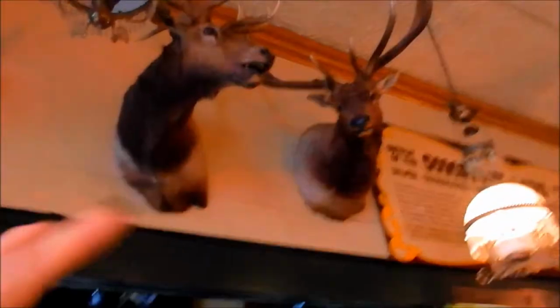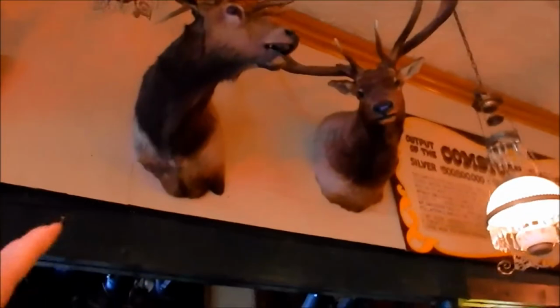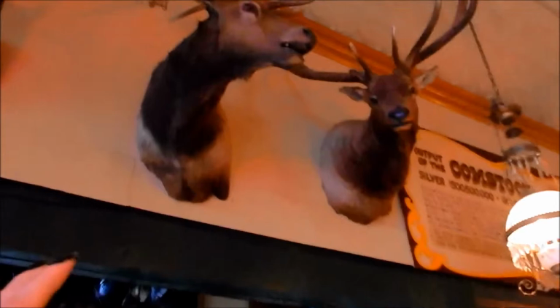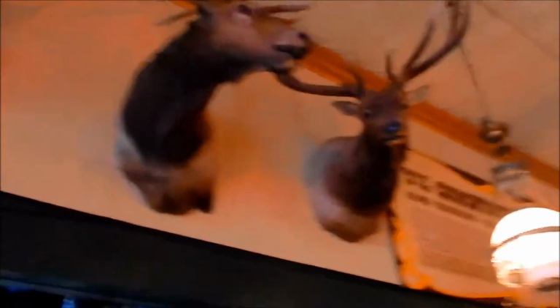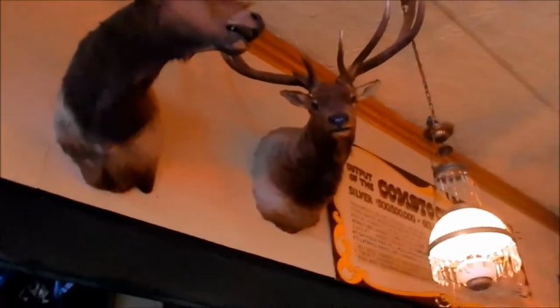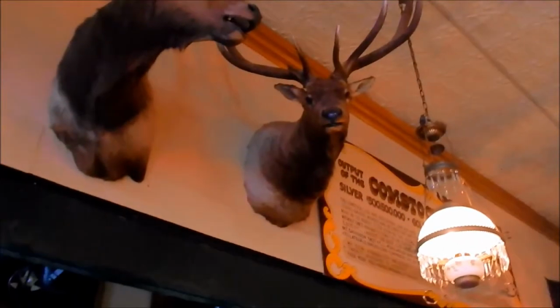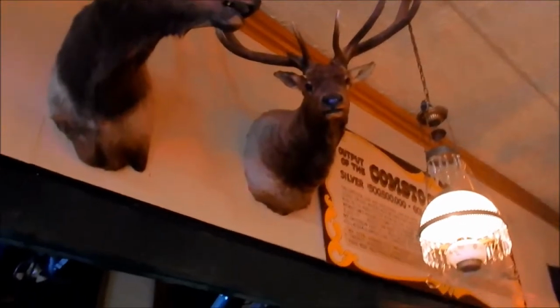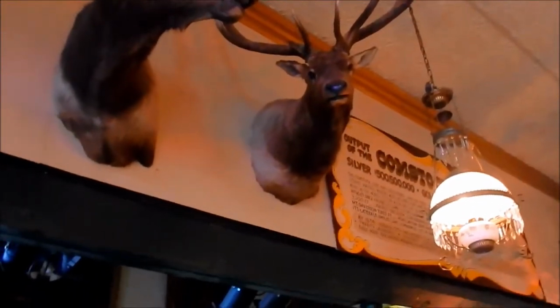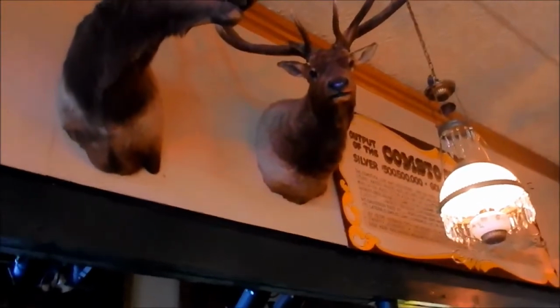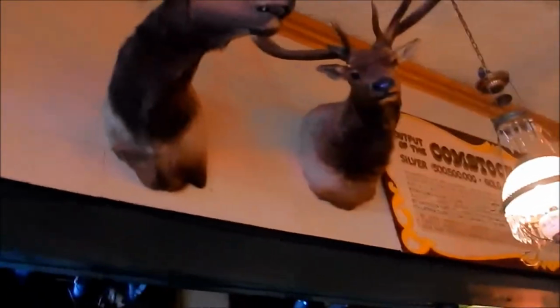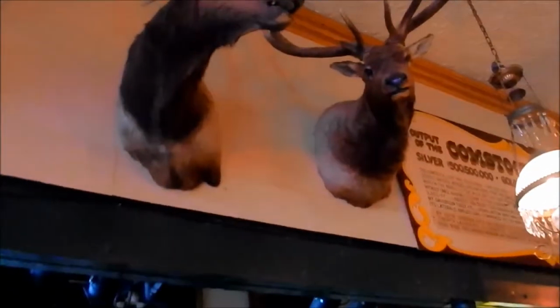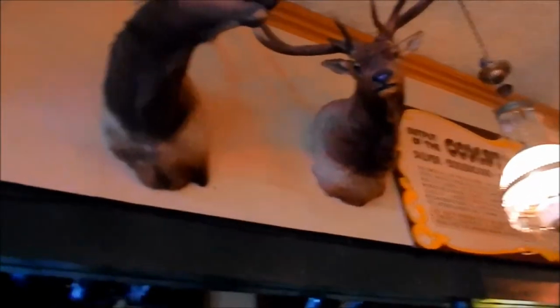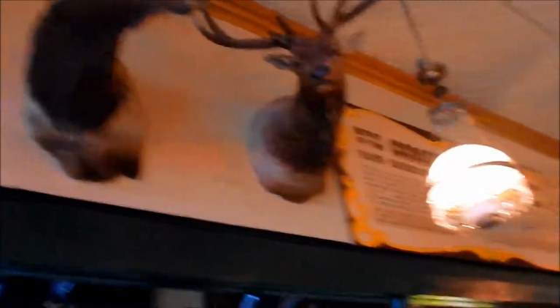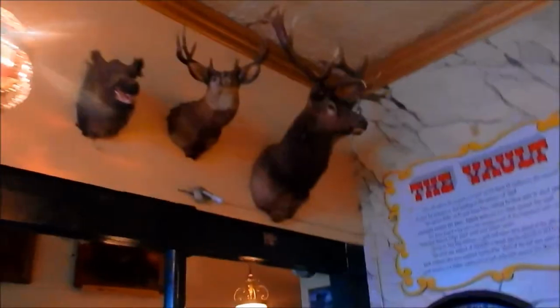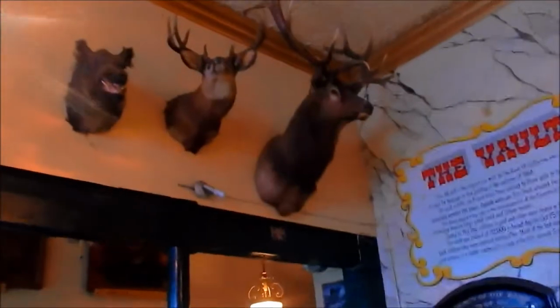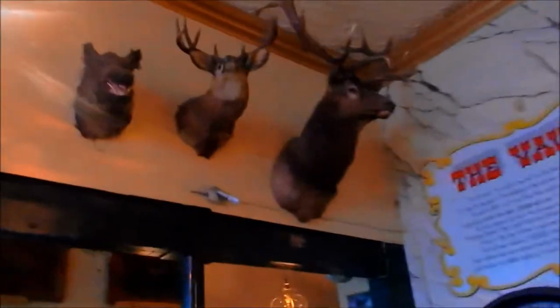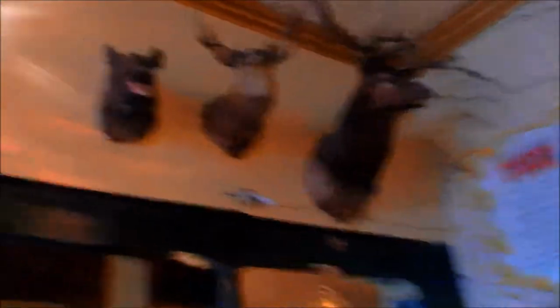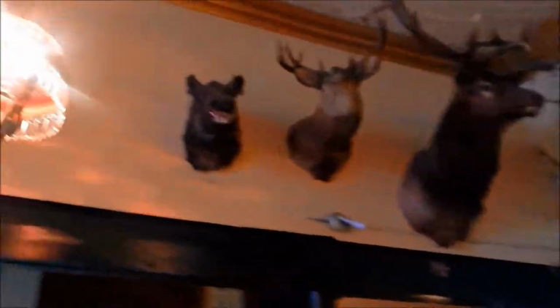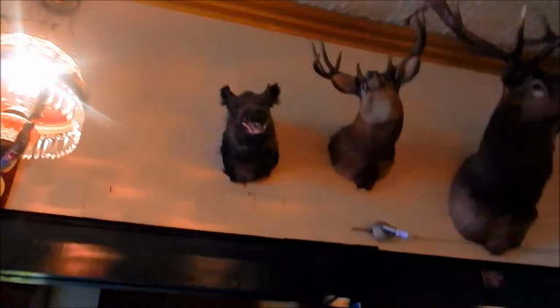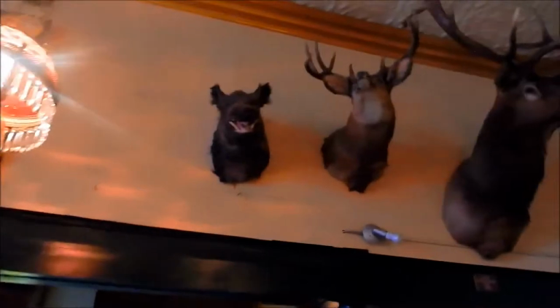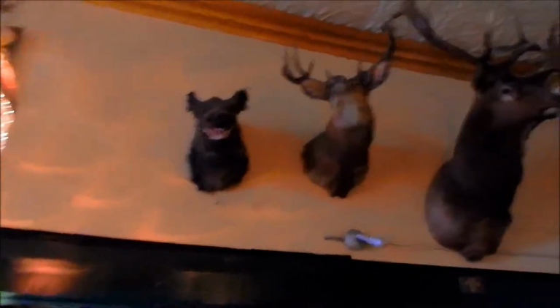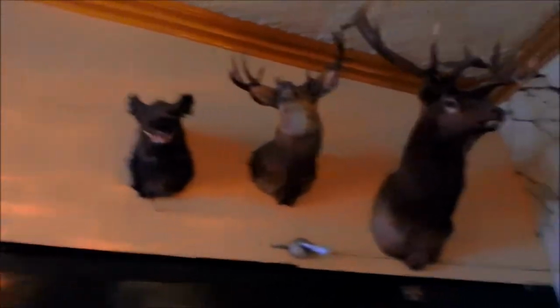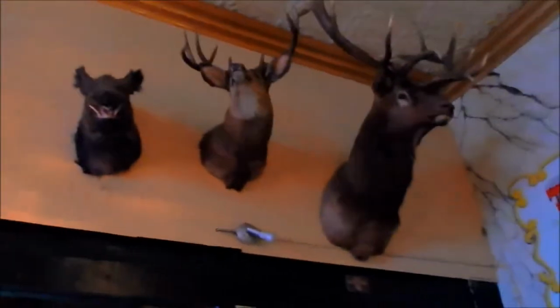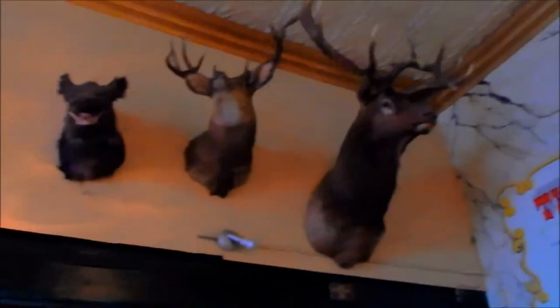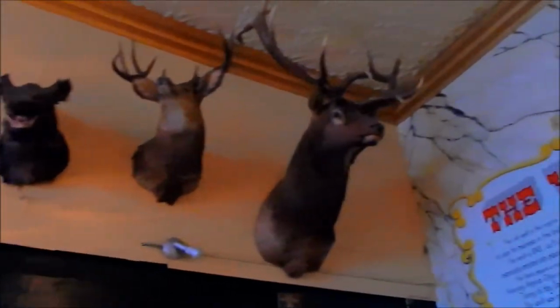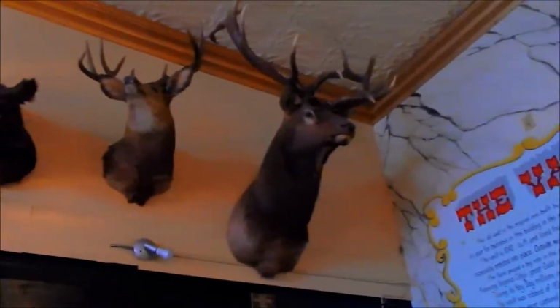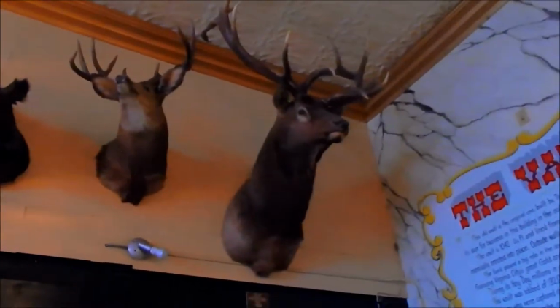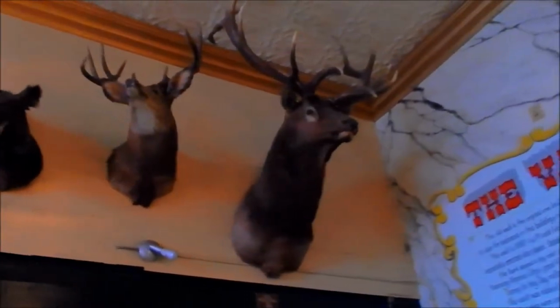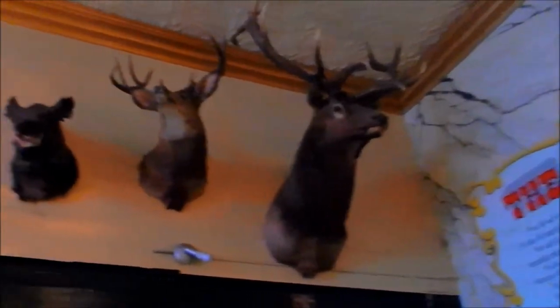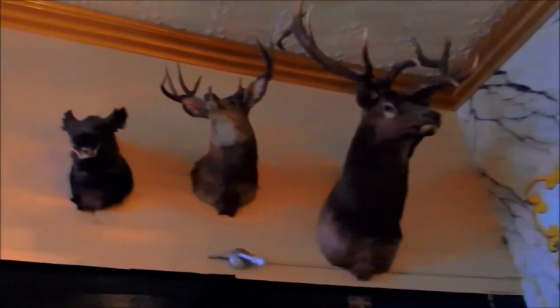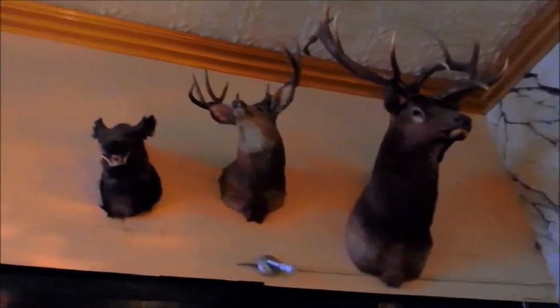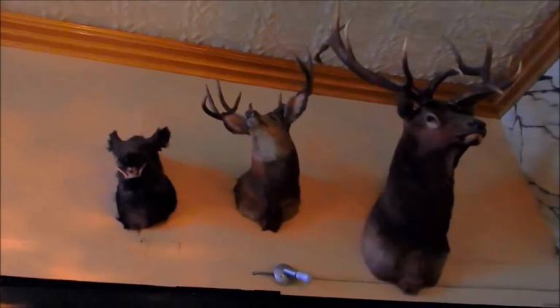You won't want to go face-to-face with these. These are elk. There's a boar, an elk, and a deer — a buck.